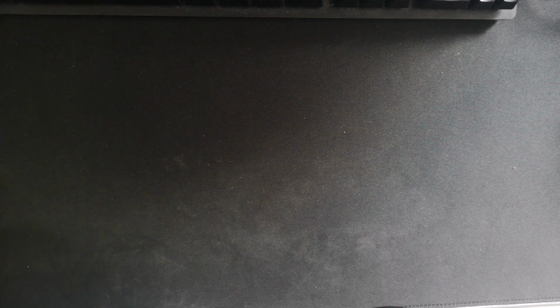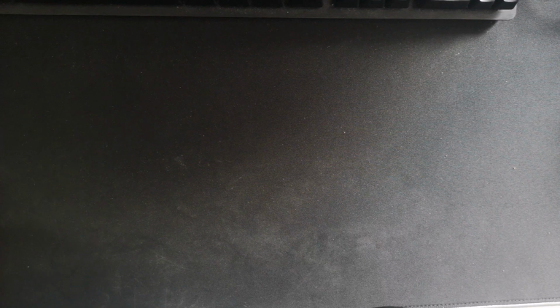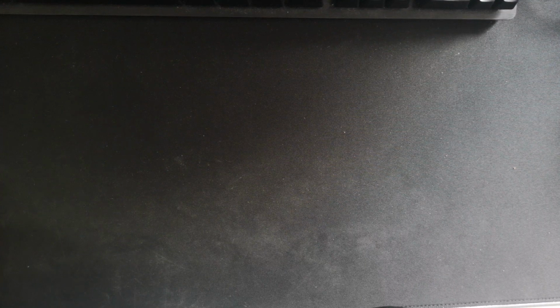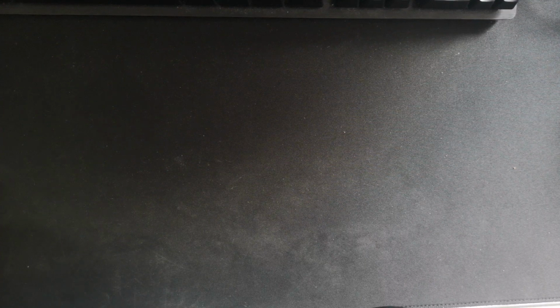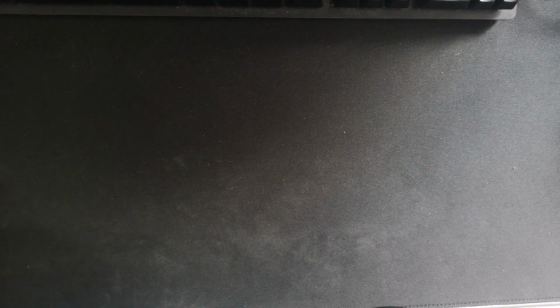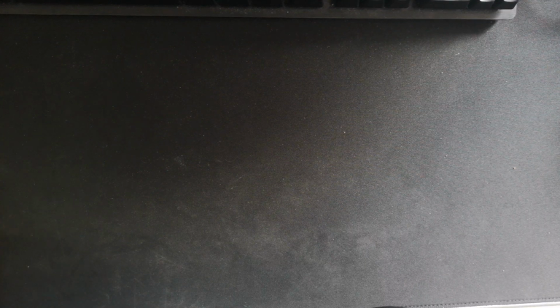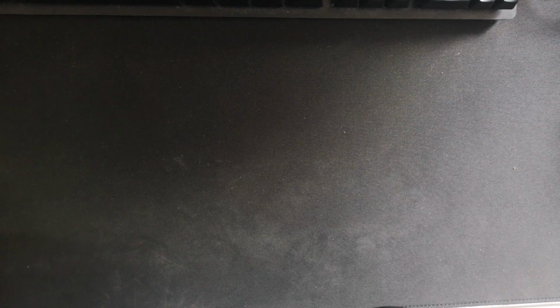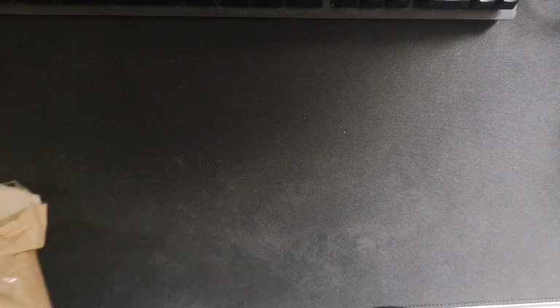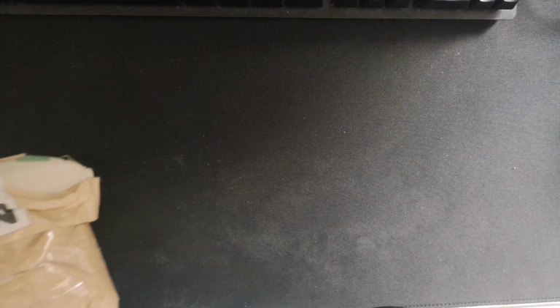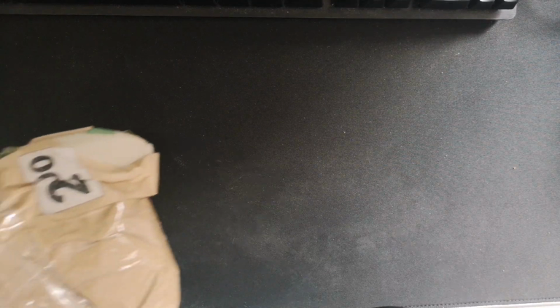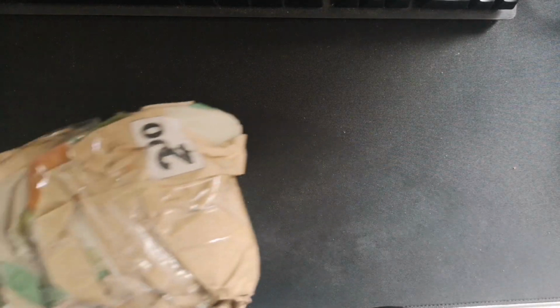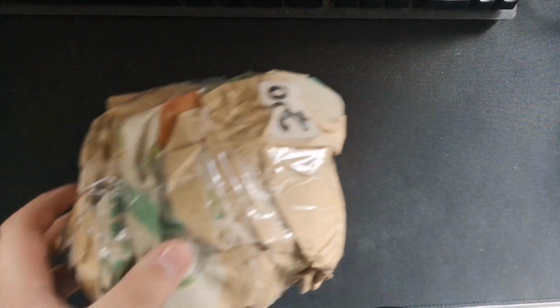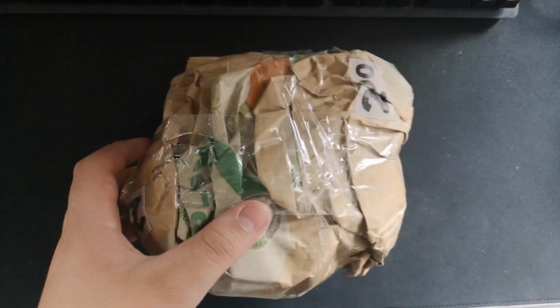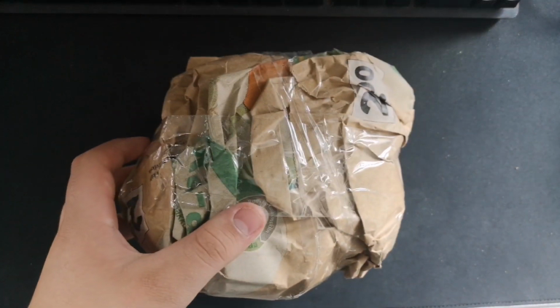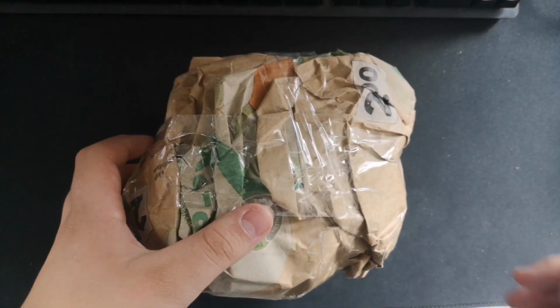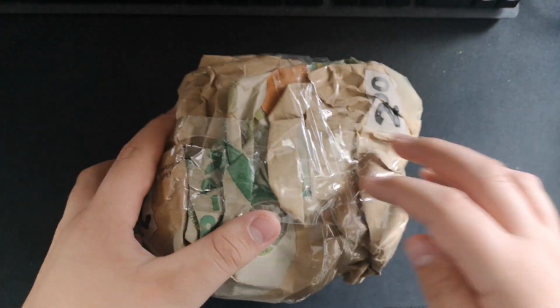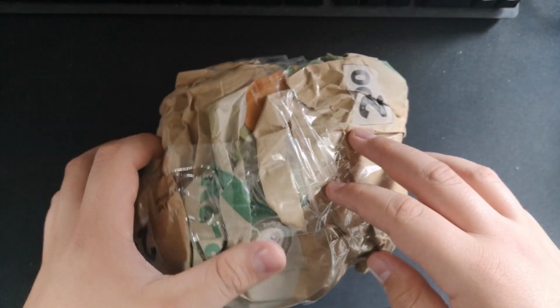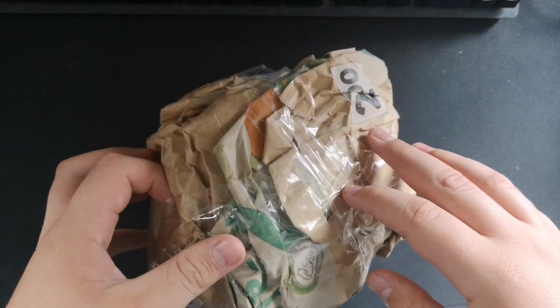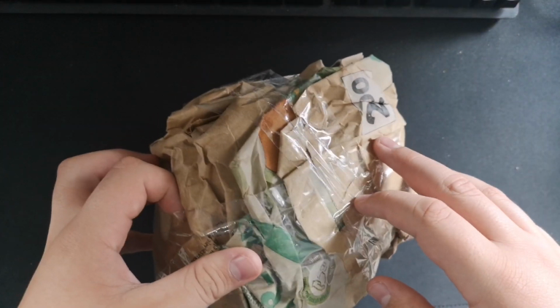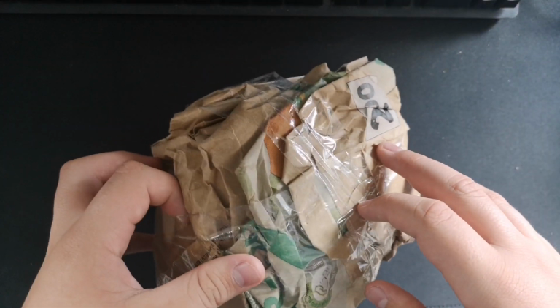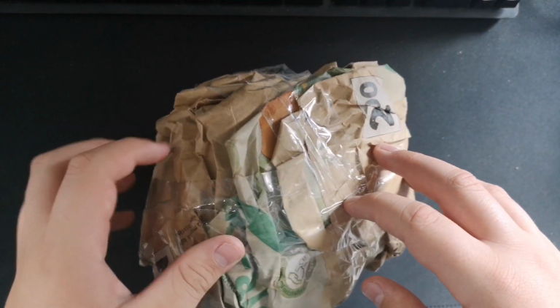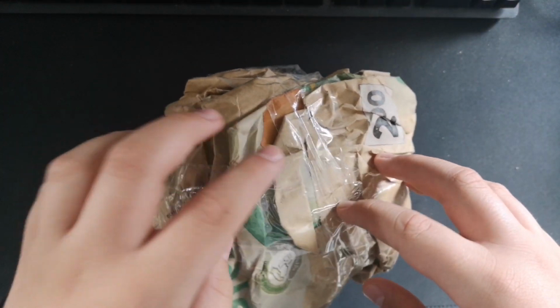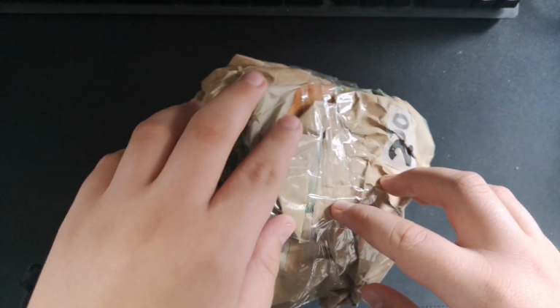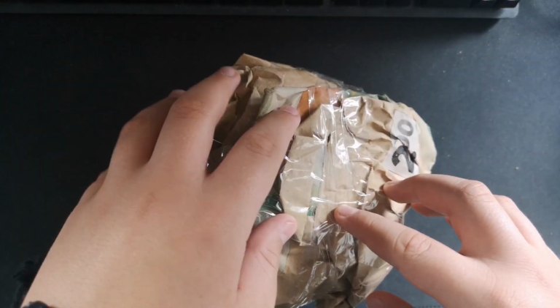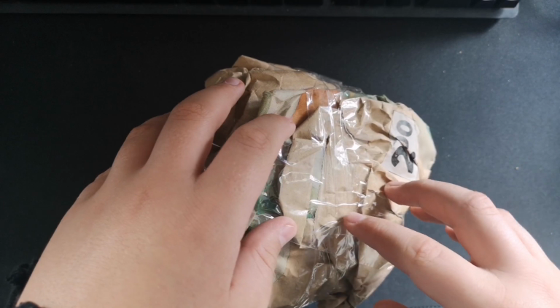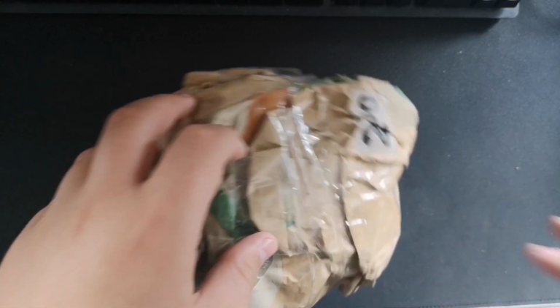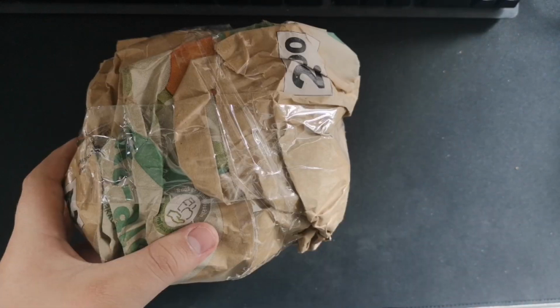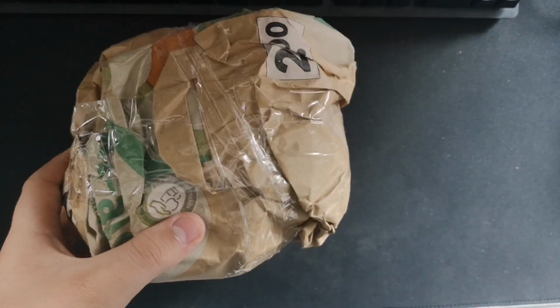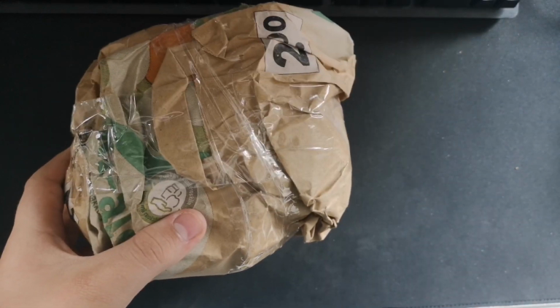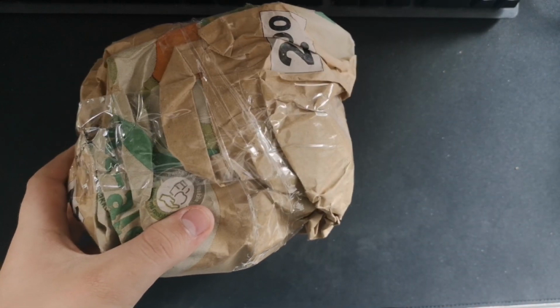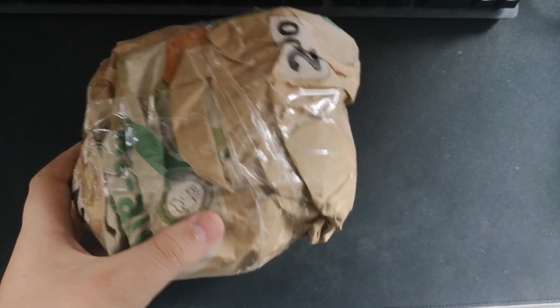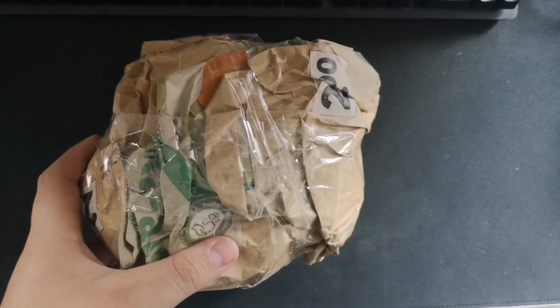Hey guys, it's me, Benjamek here. Welcome back to a brand new video and today I have a package. So yeah, let's move on to the unboxing.